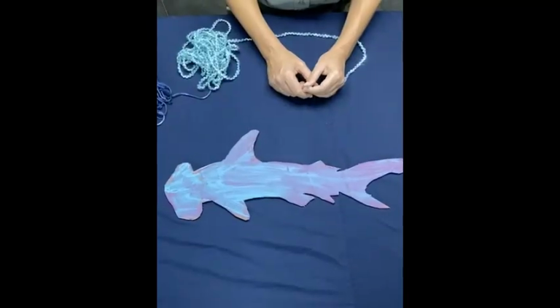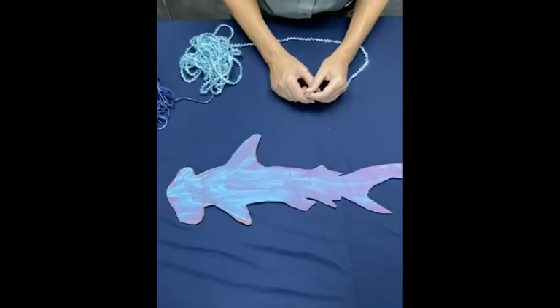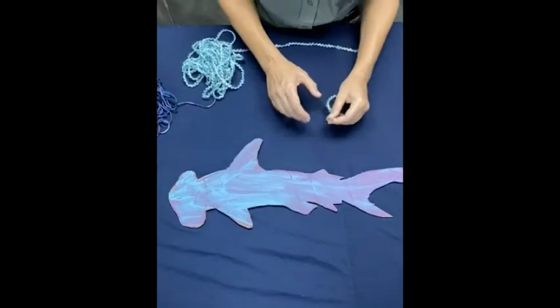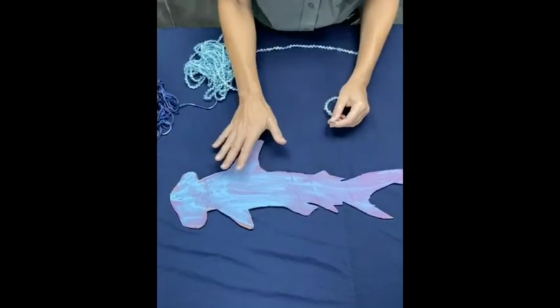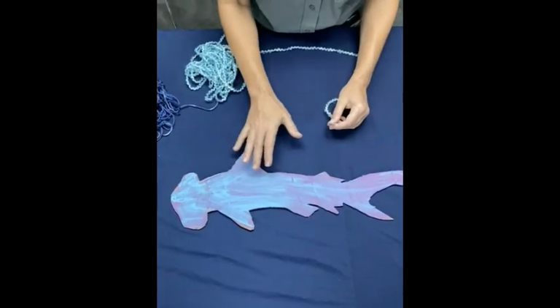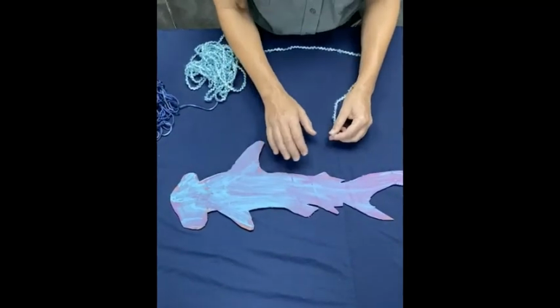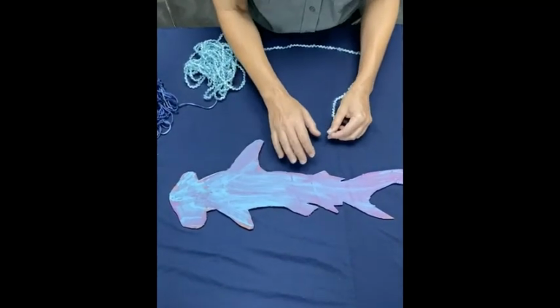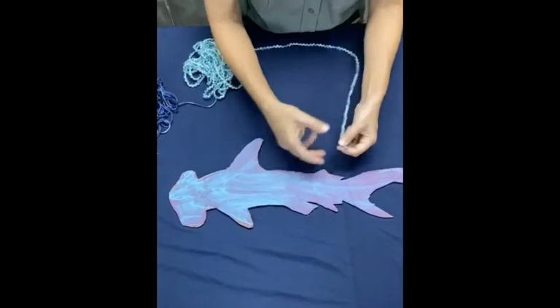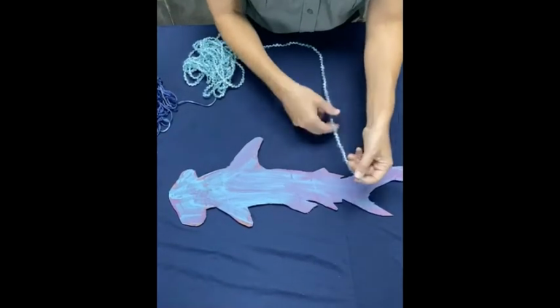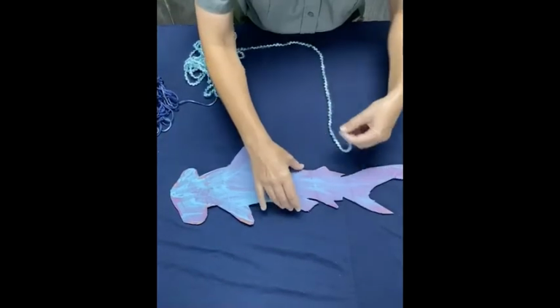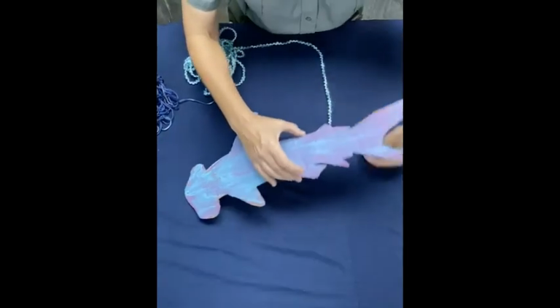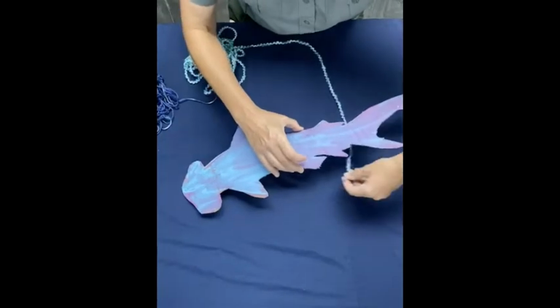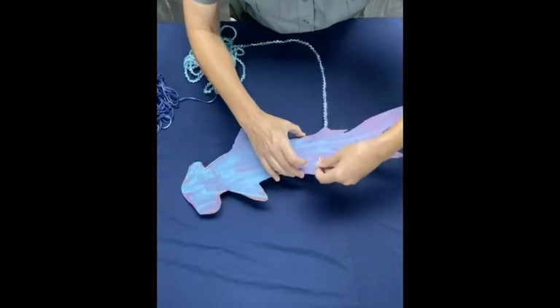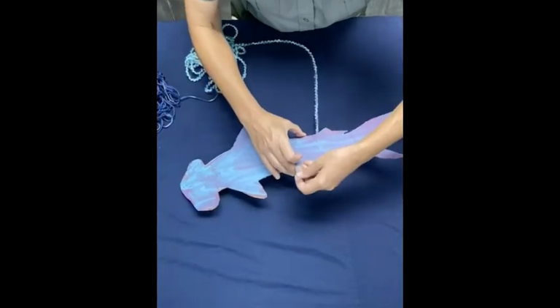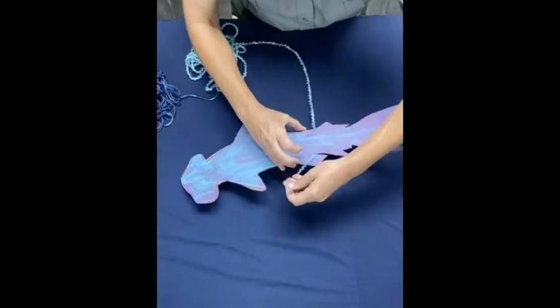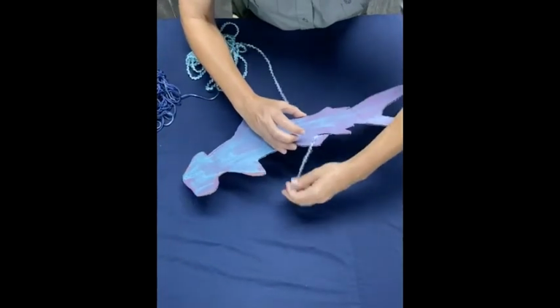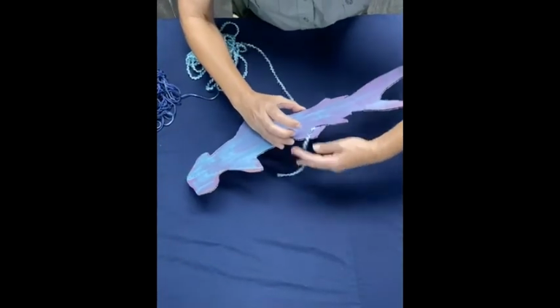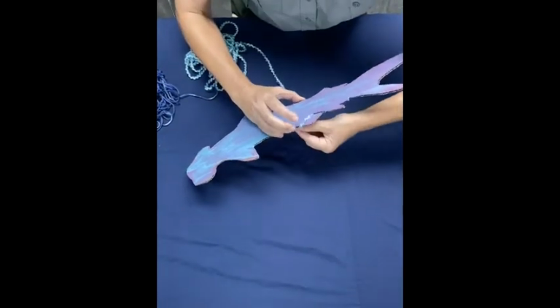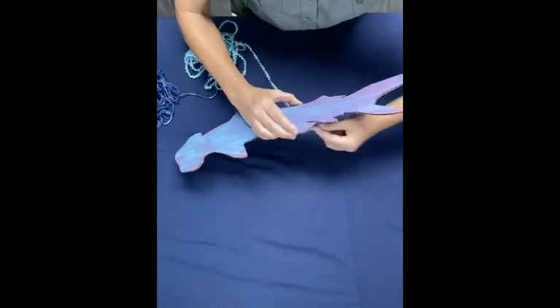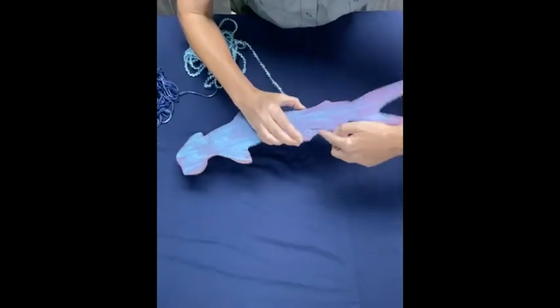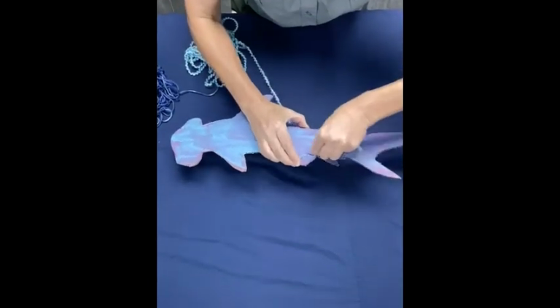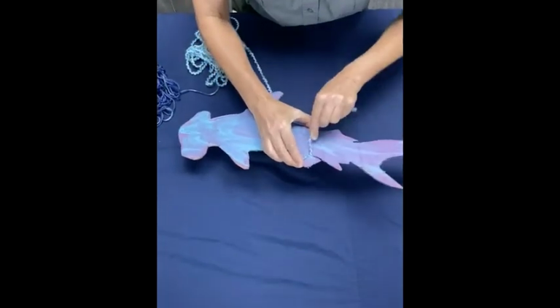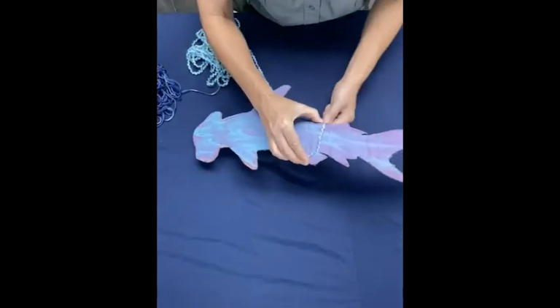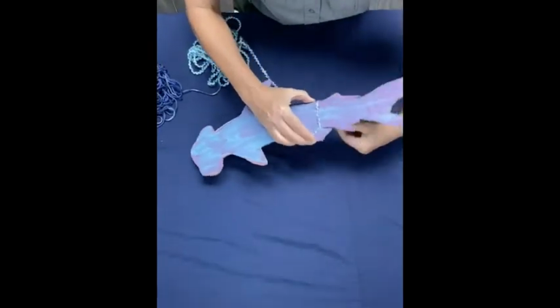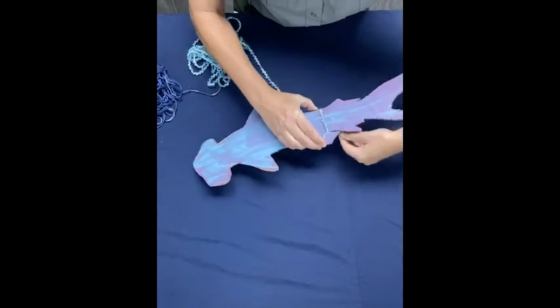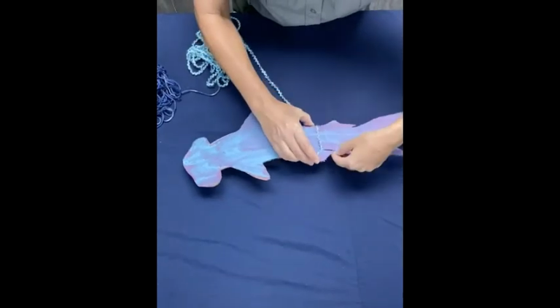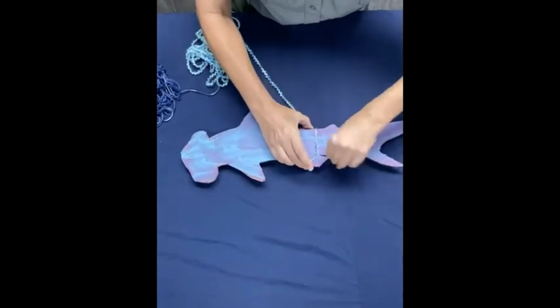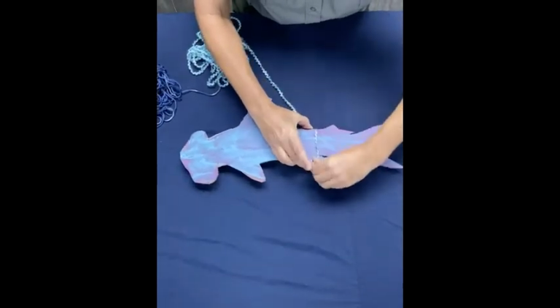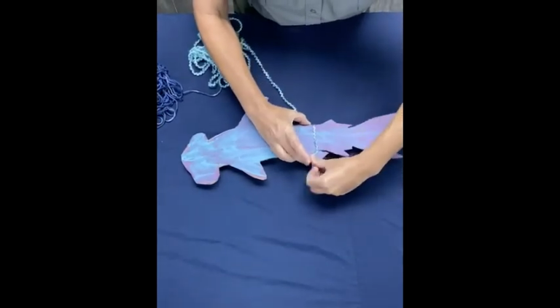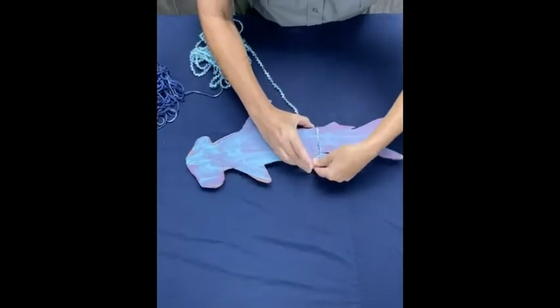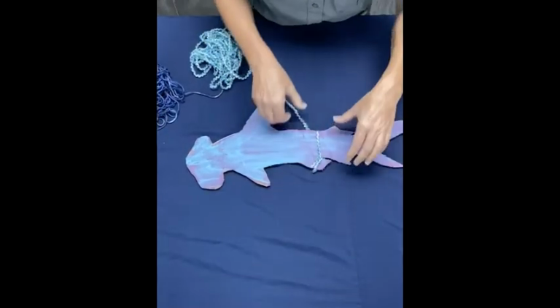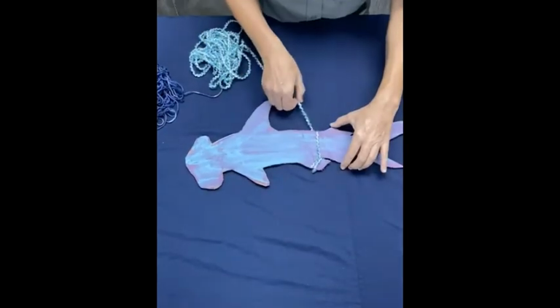Now that the shark is dry, I'm going to take yarn and wrap it around. I'm going to make it secure so I don't have to worry about holding it, and then start wrapping.